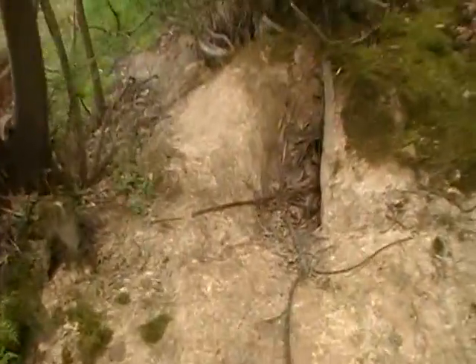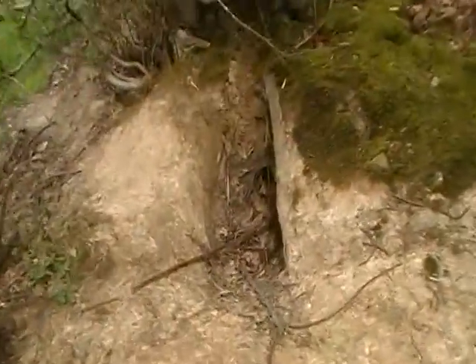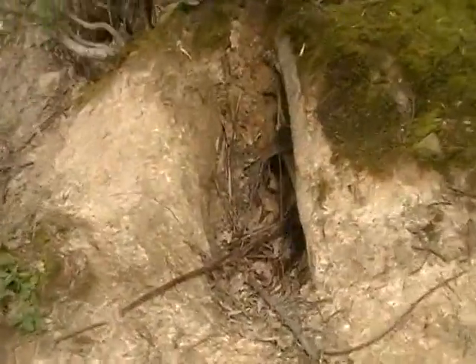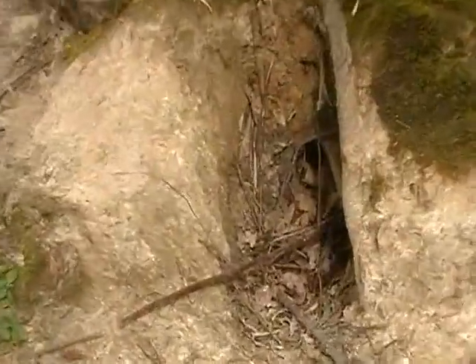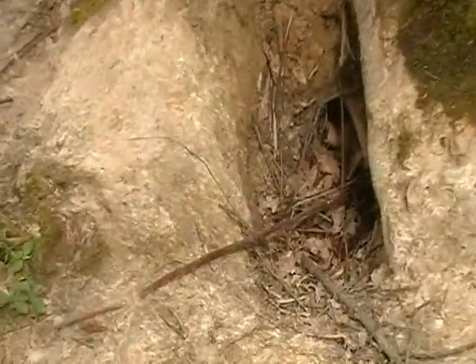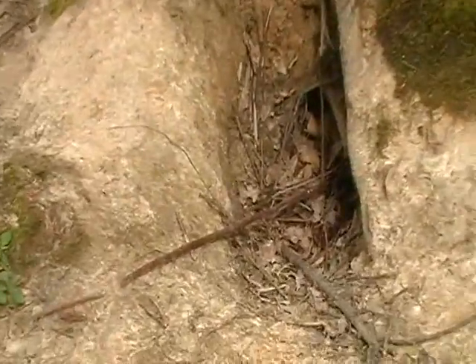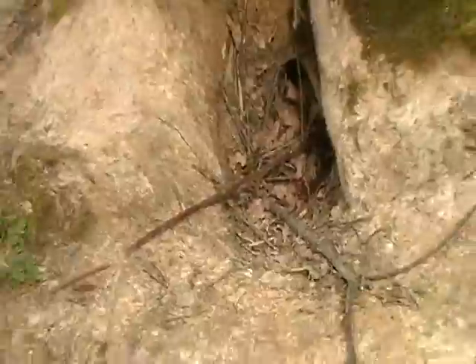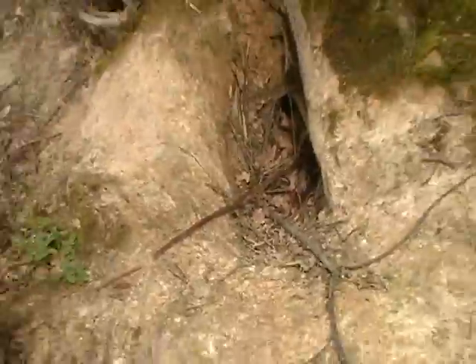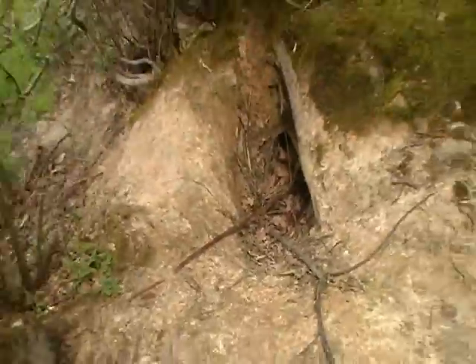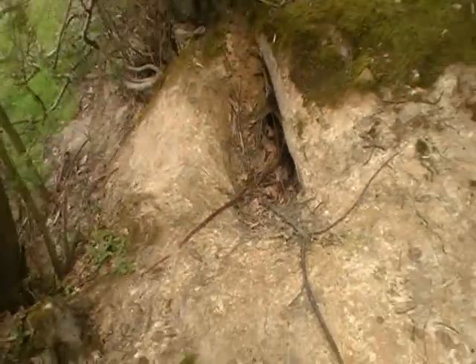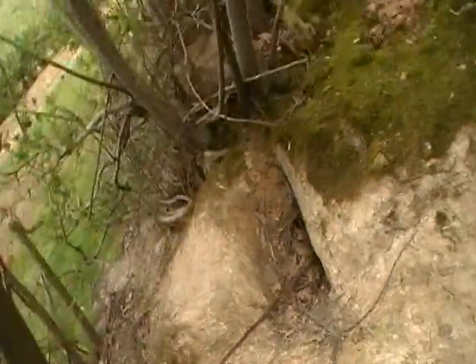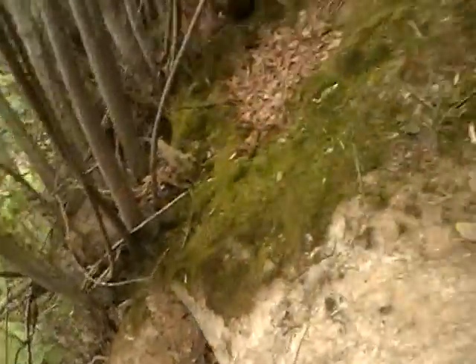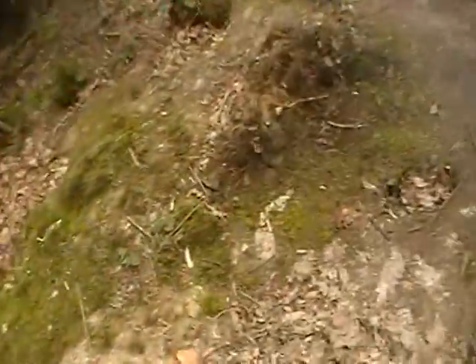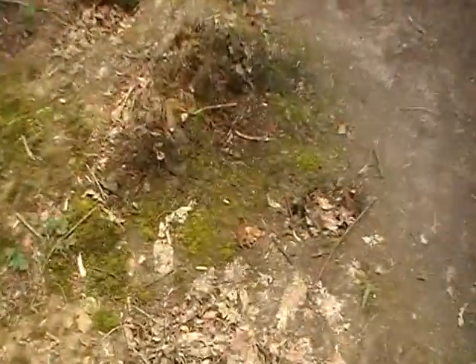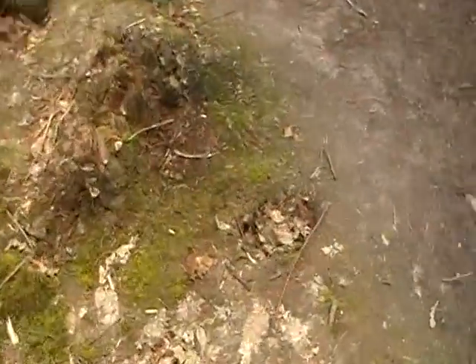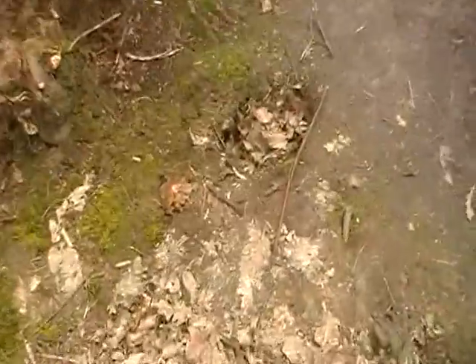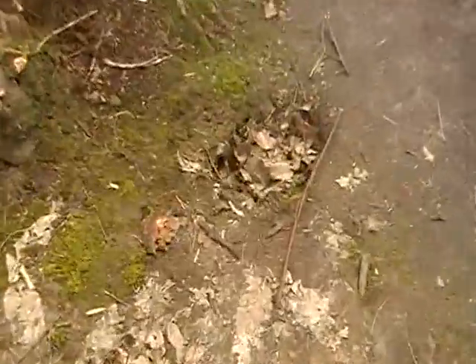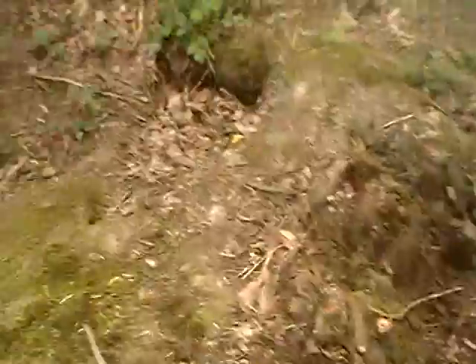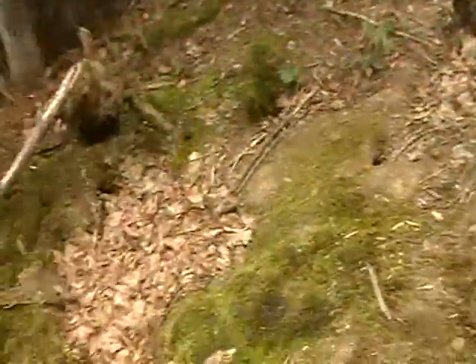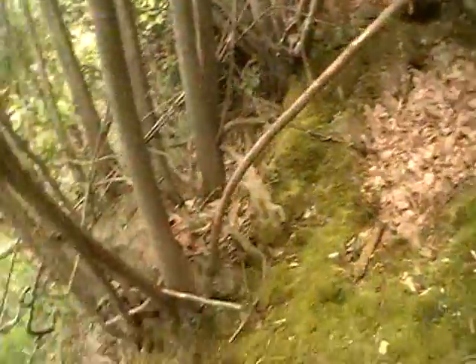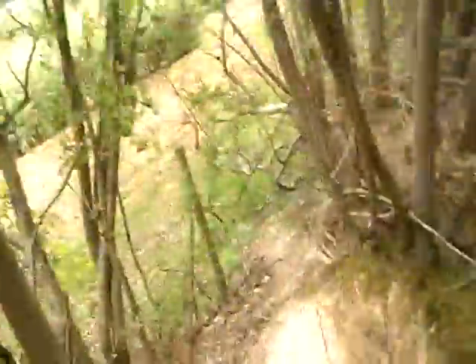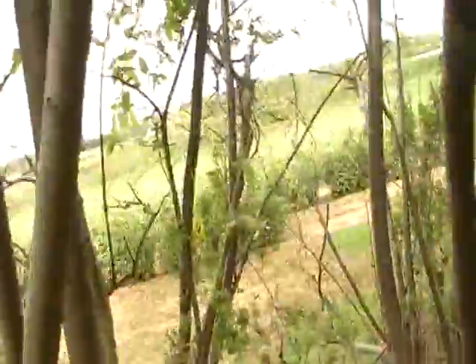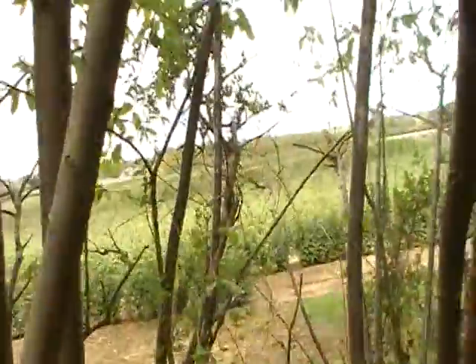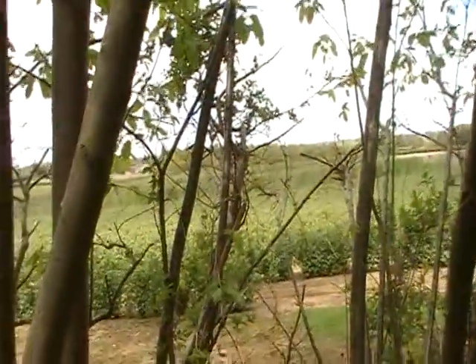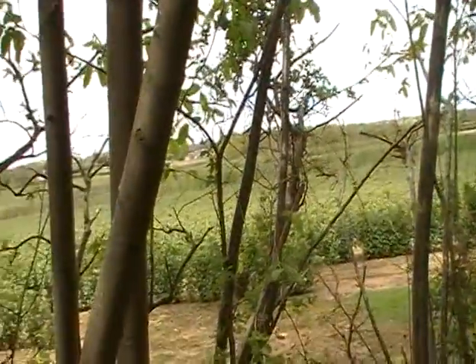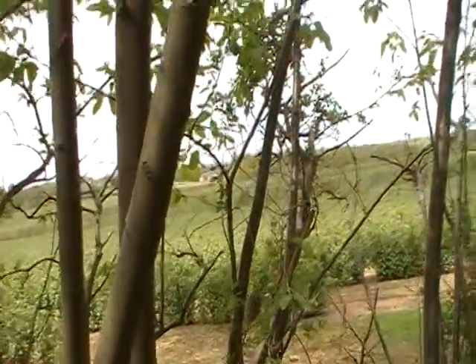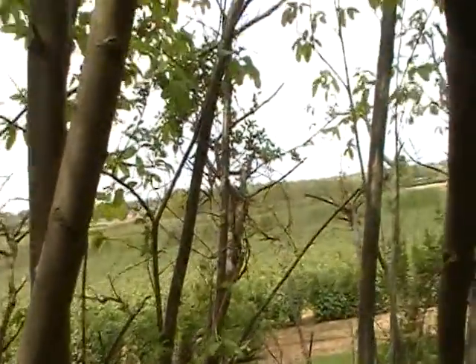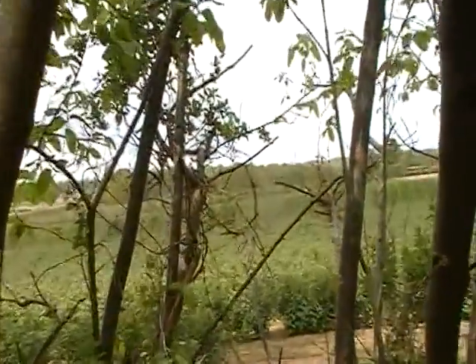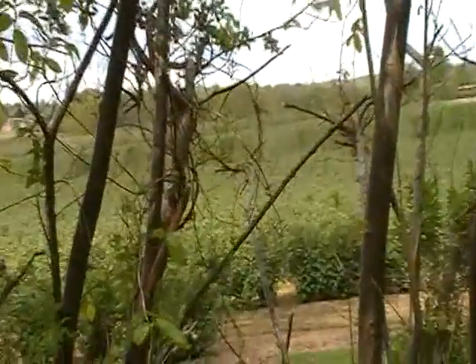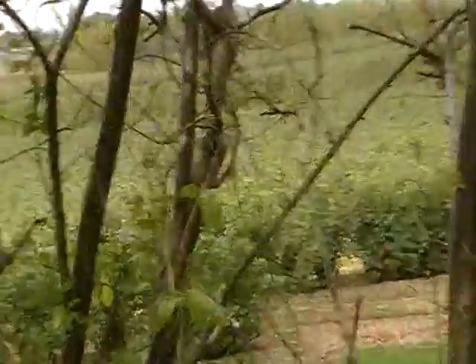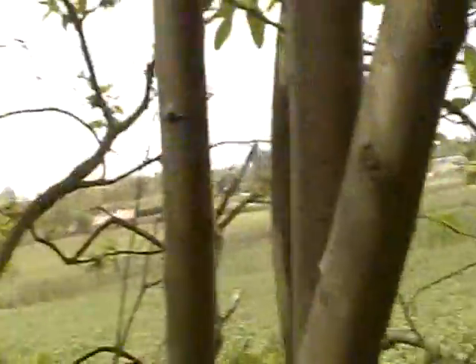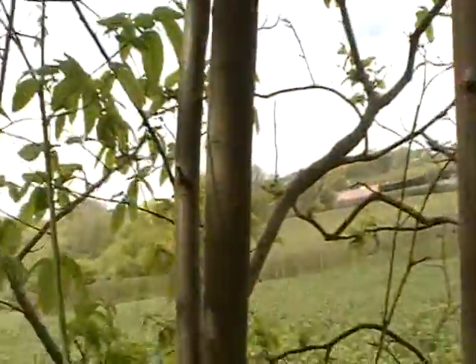Another animal hole — probably like a badger and rabbit holes. And there's a farming estate over there.